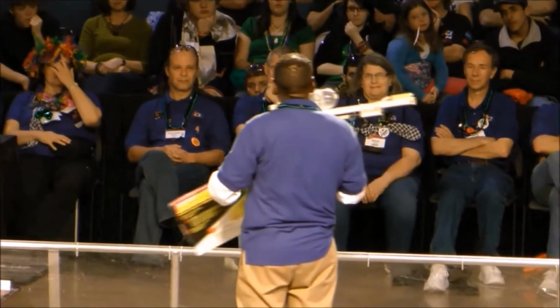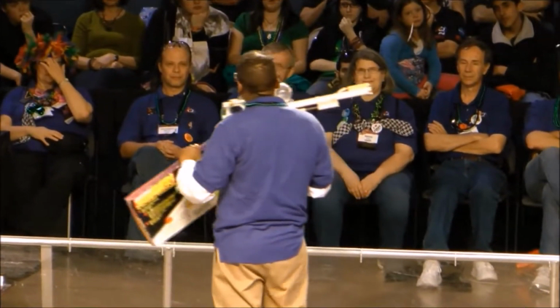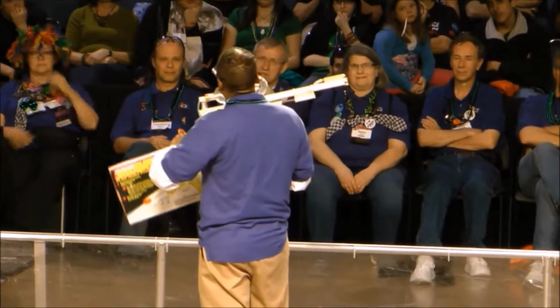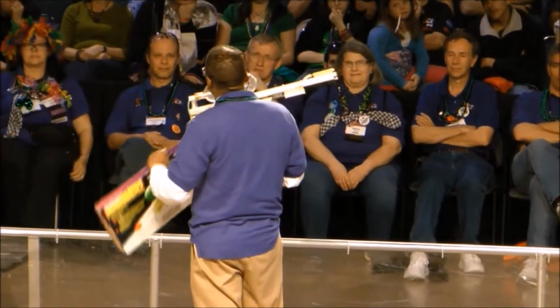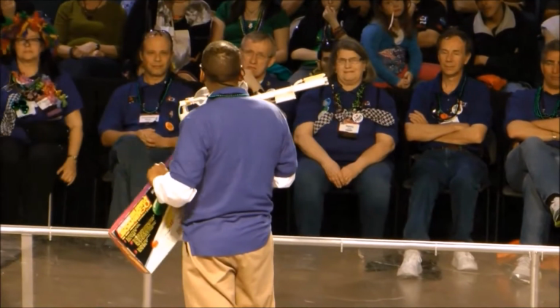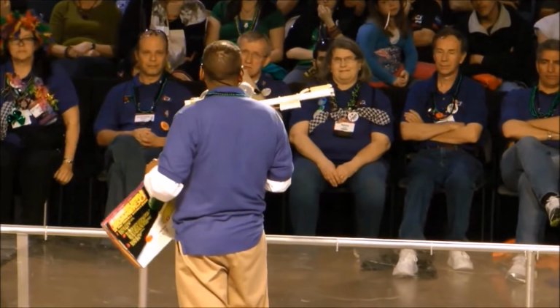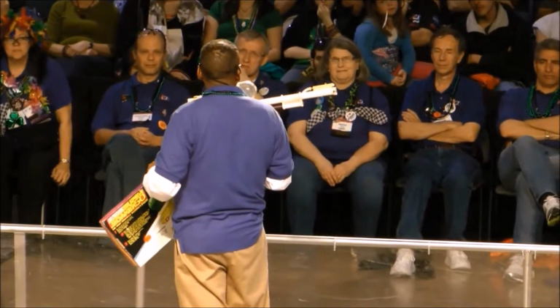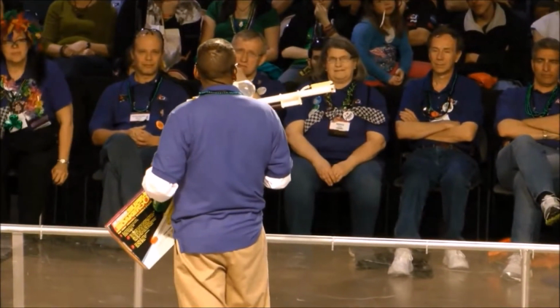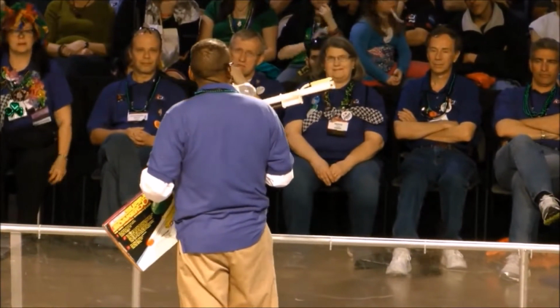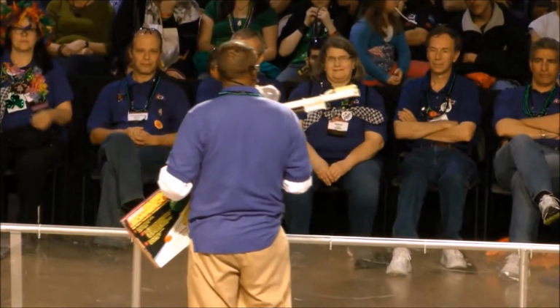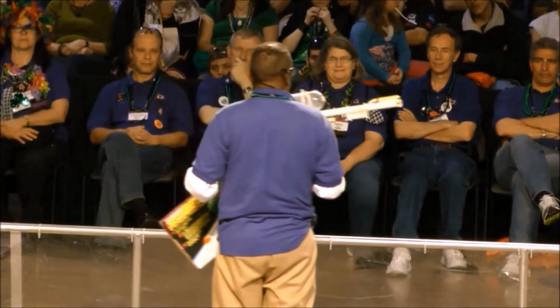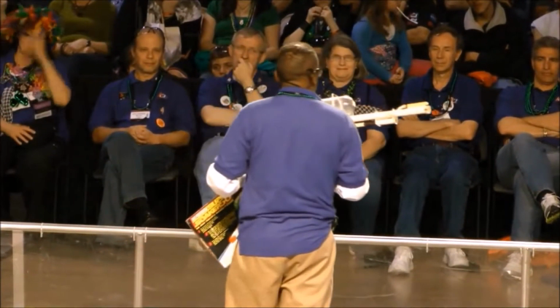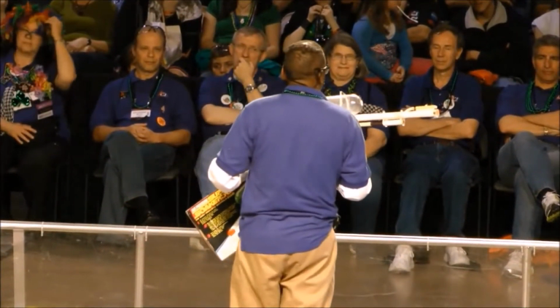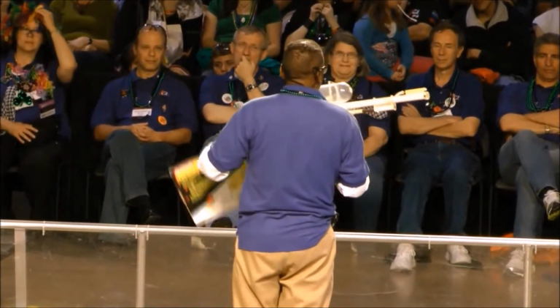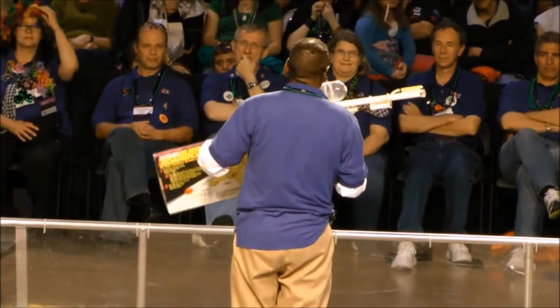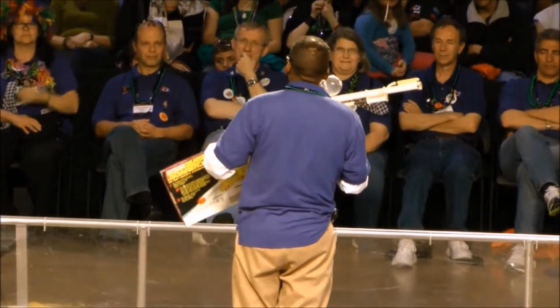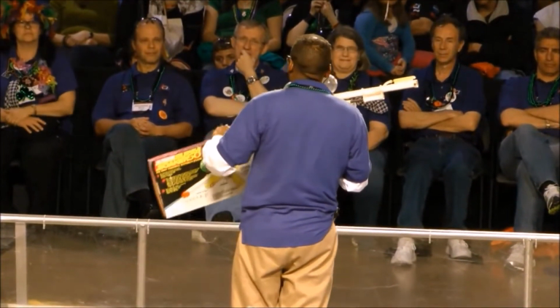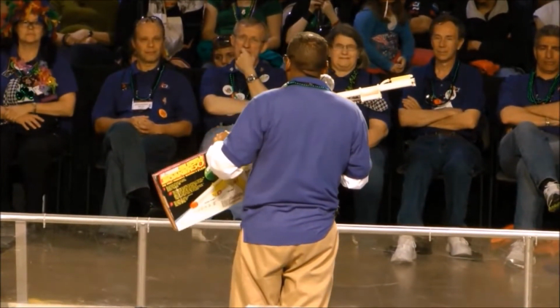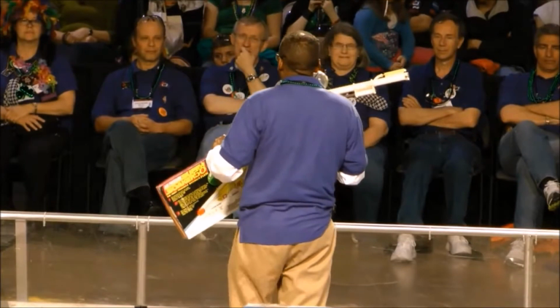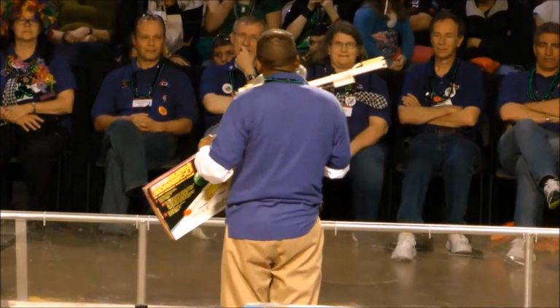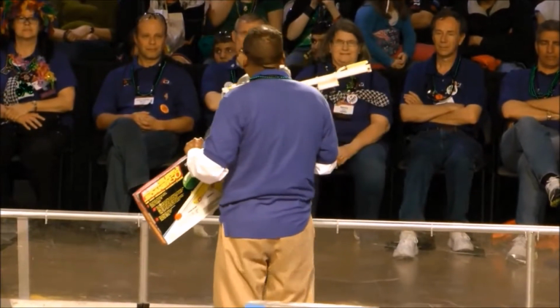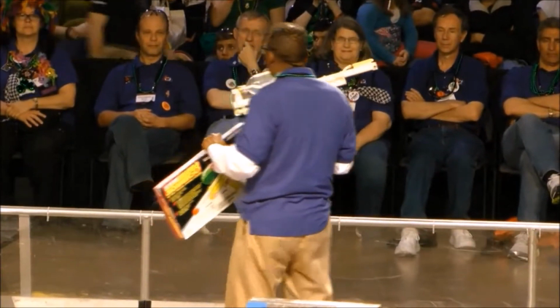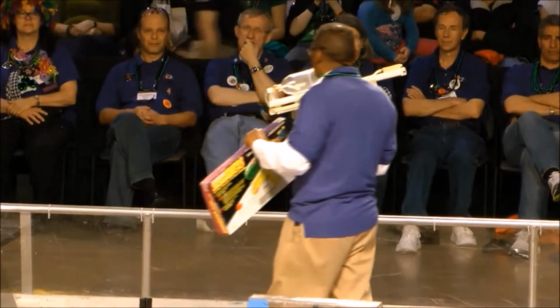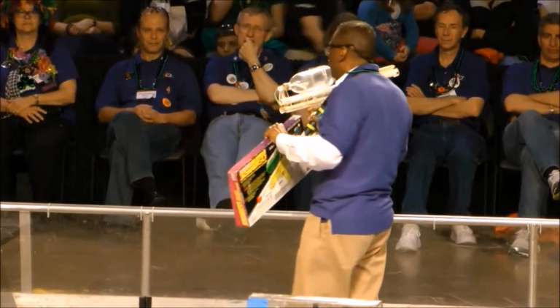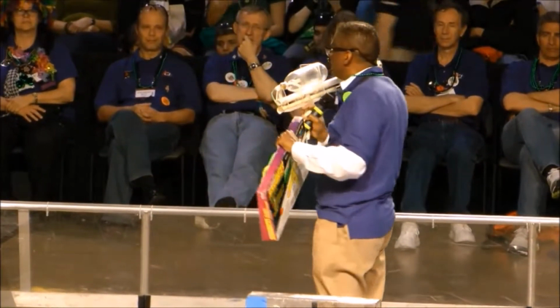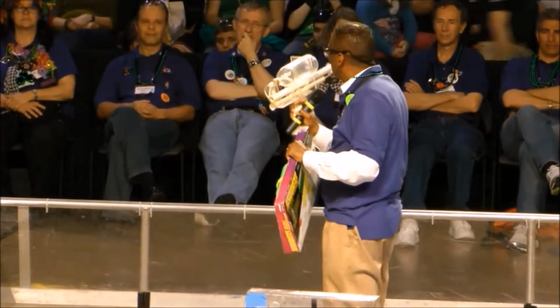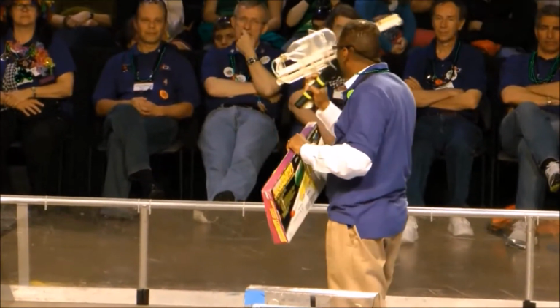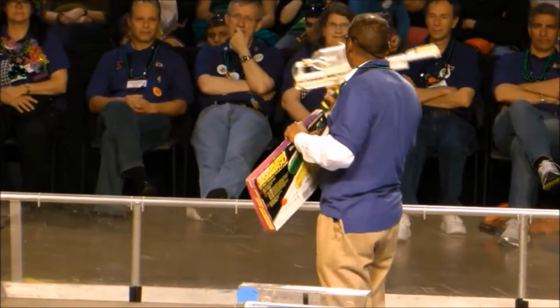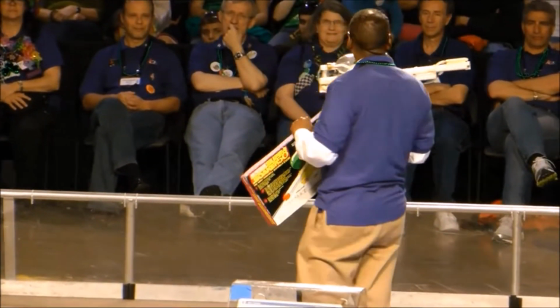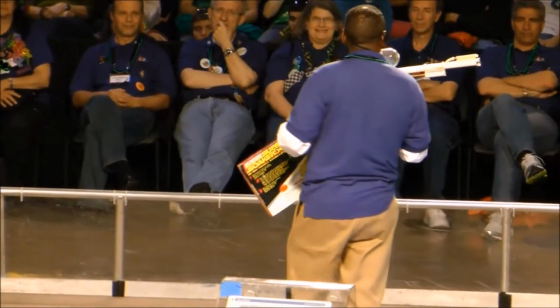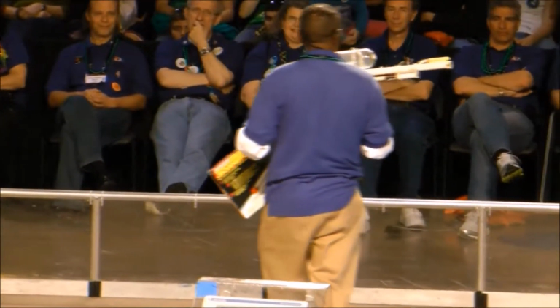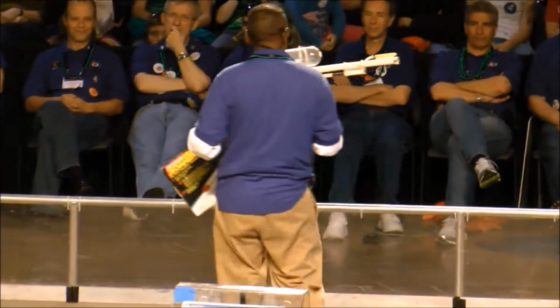From the time we actually got in the store to becoming the number one selling toy in the world was another two years. But from idea to success was 10 years. Not giving up — lots of reasons to stop along the way, trust me — but not stopping, persevering, working hard. And when I had an opportunity to play with this gun, I played hard too.